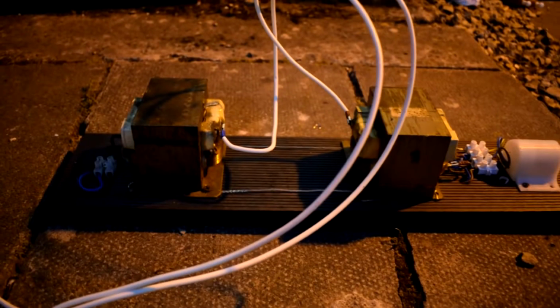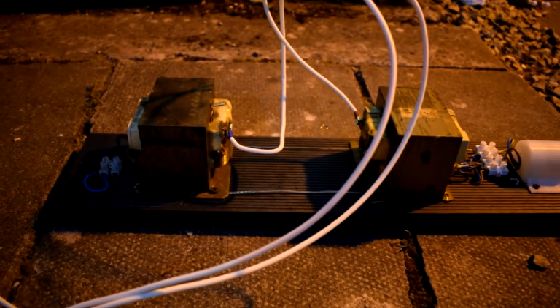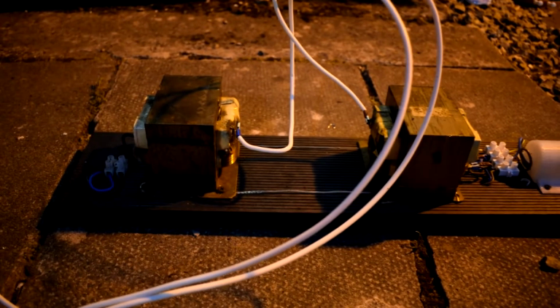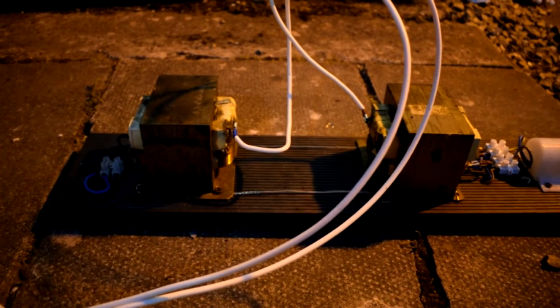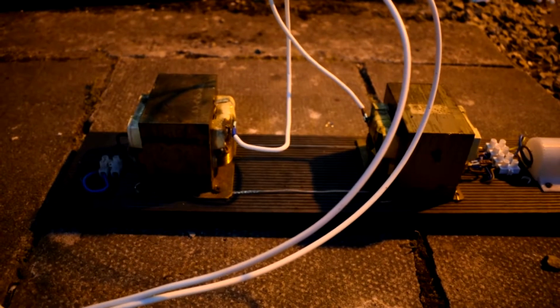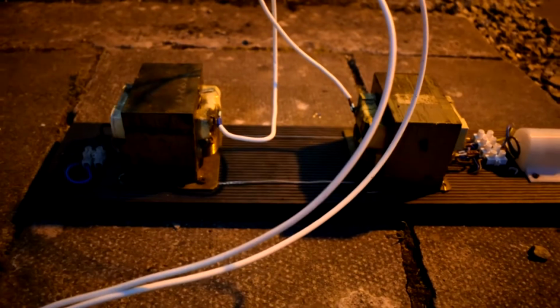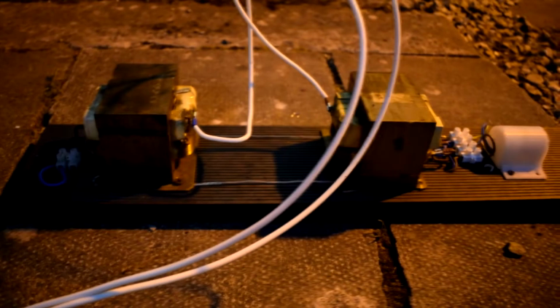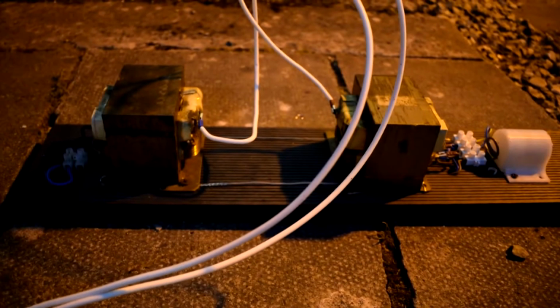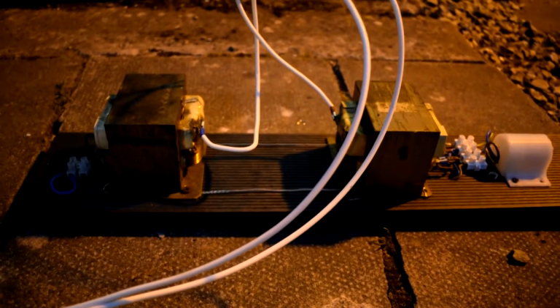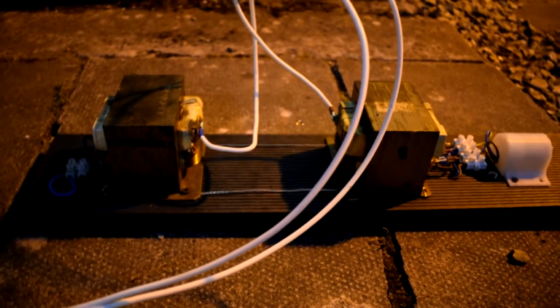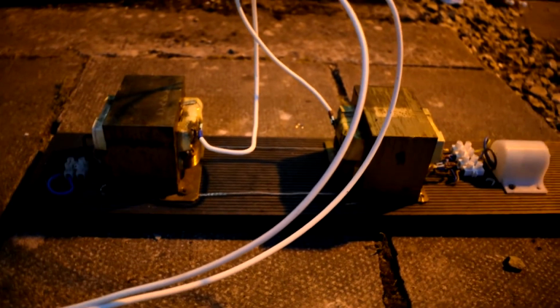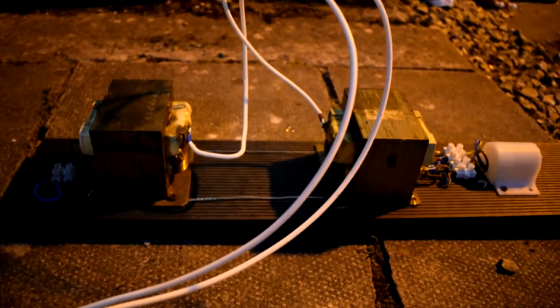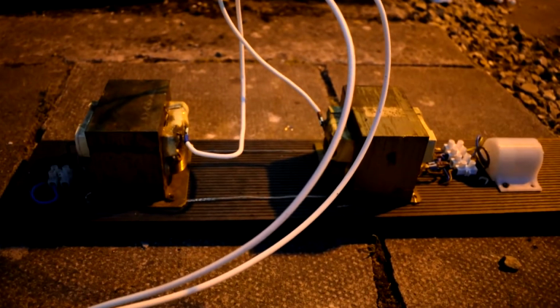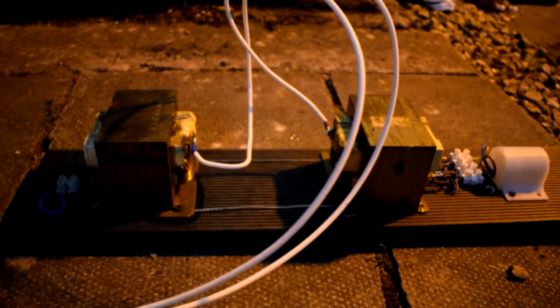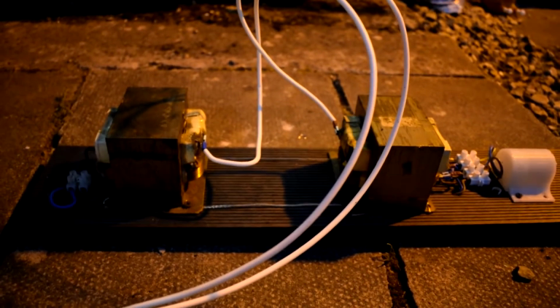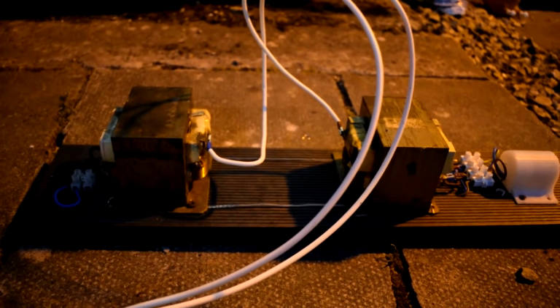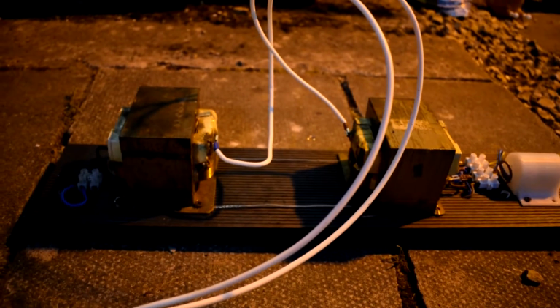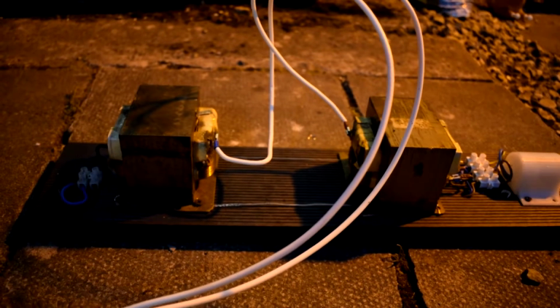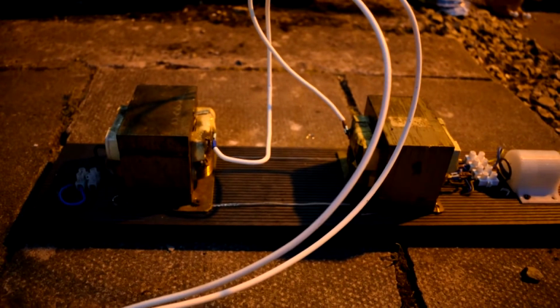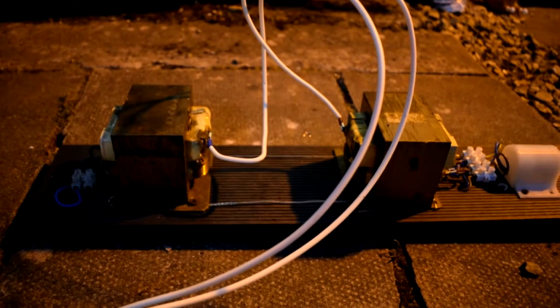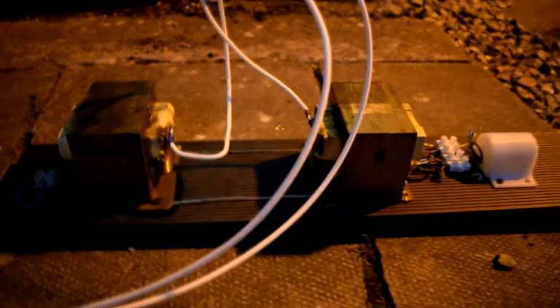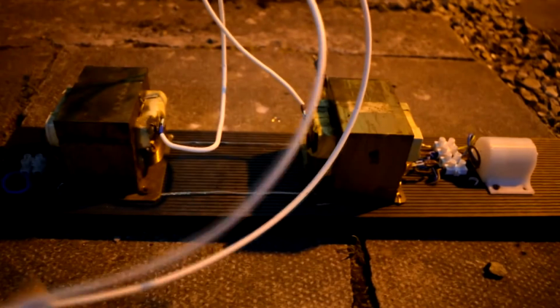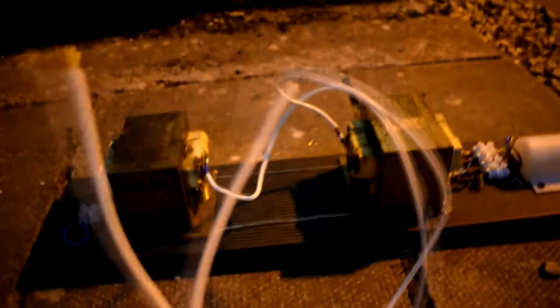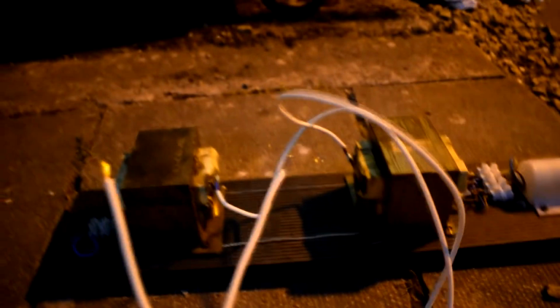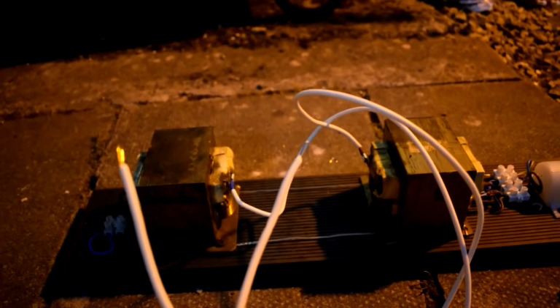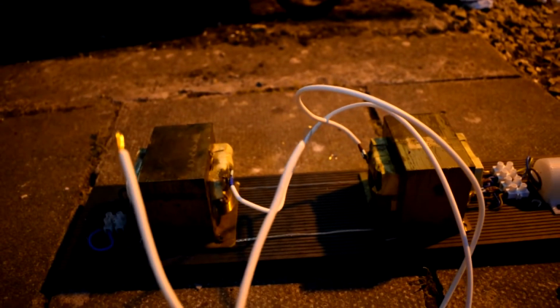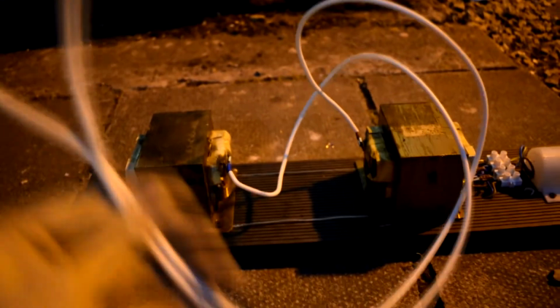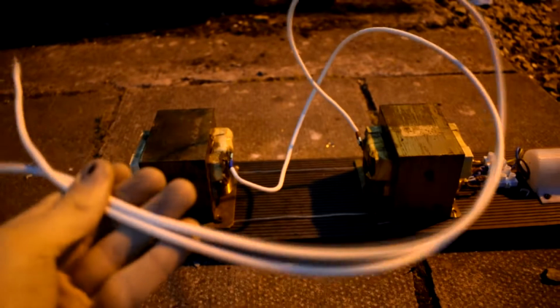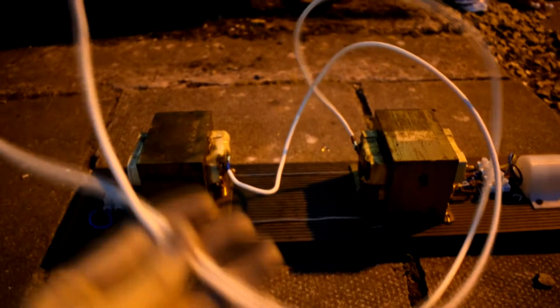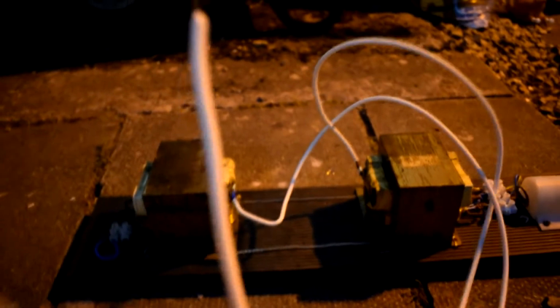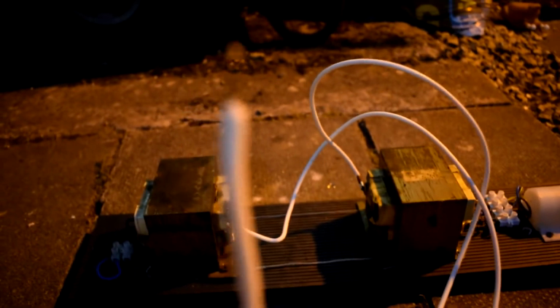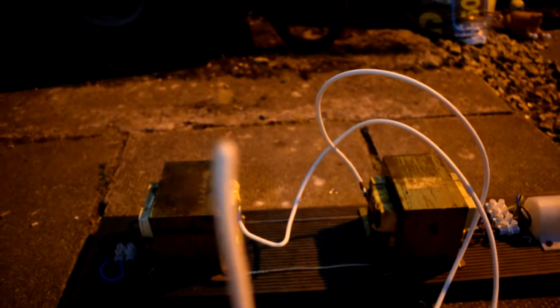This is Mach 2 of the Touch-It-You-Die rig. There are two microwave transformers in series — I made sure they're in phase so we get double the voltage out. These cables have extra thick insulation.